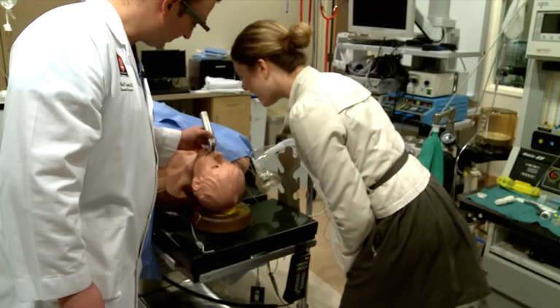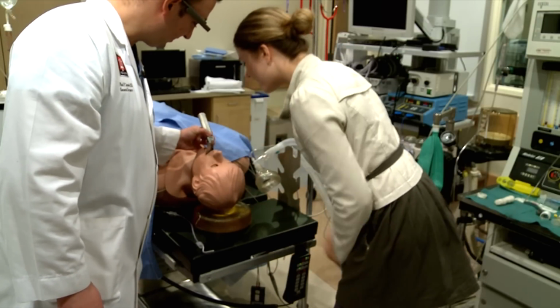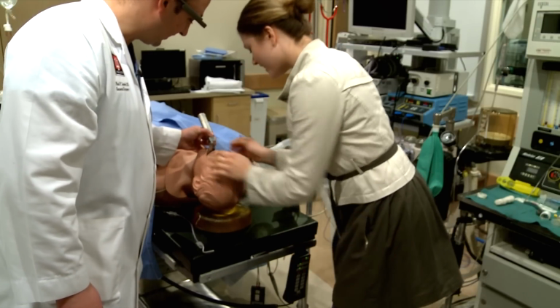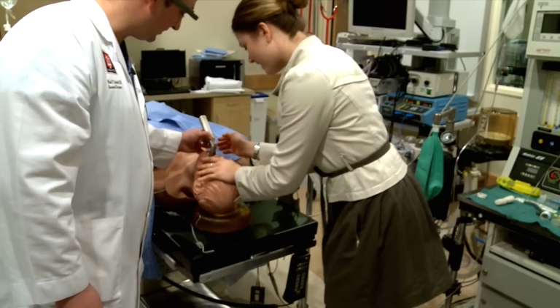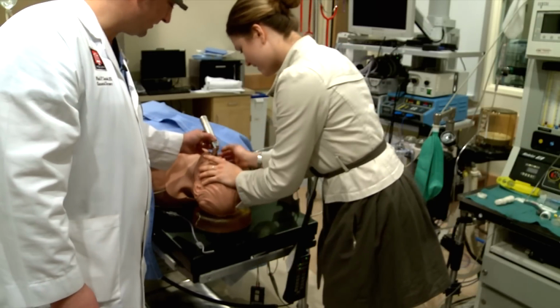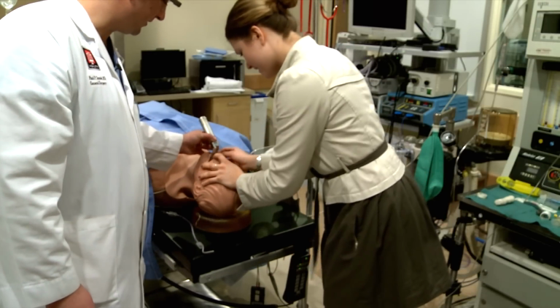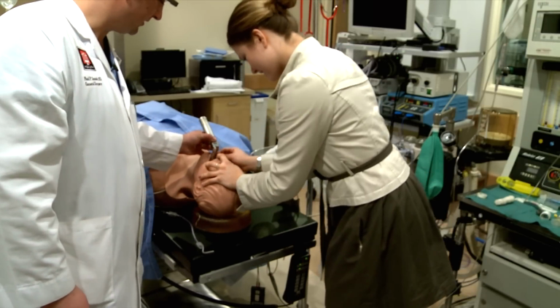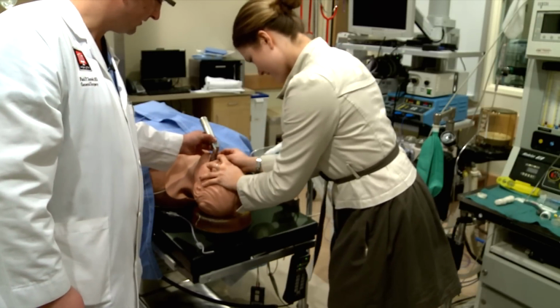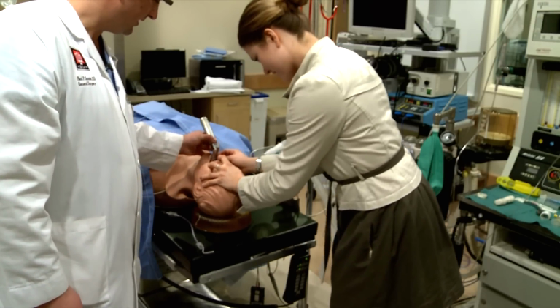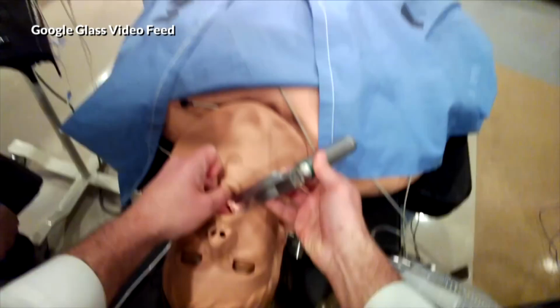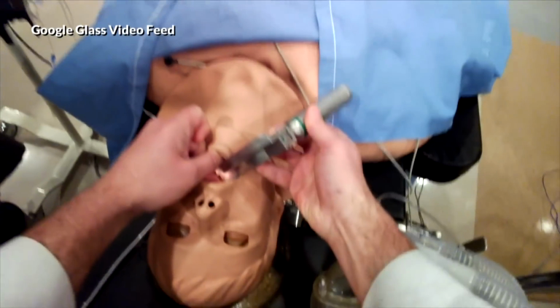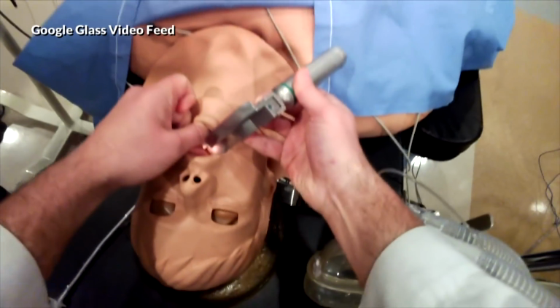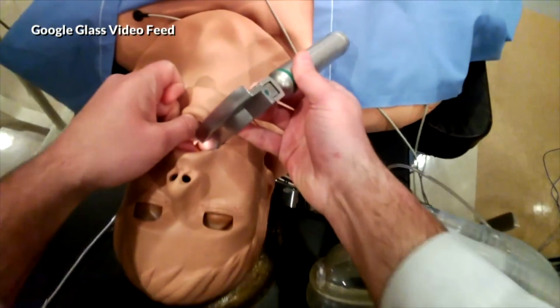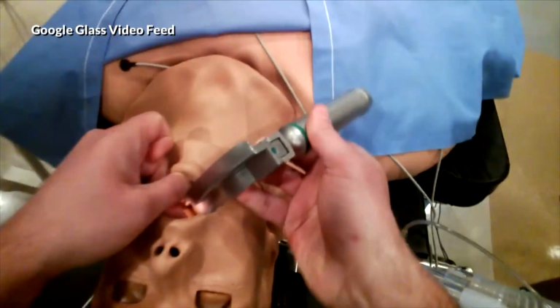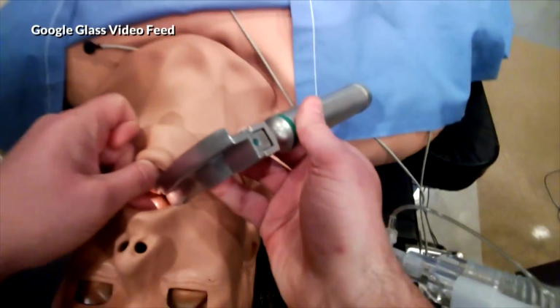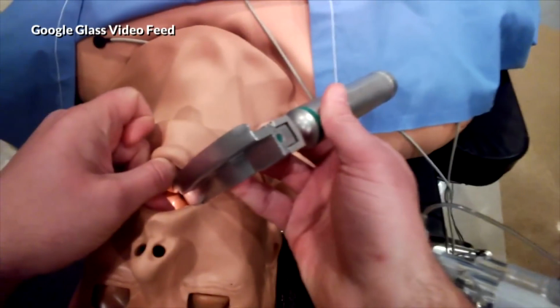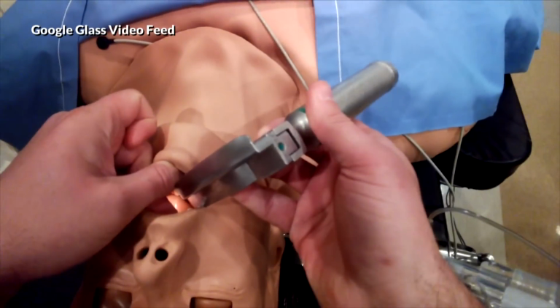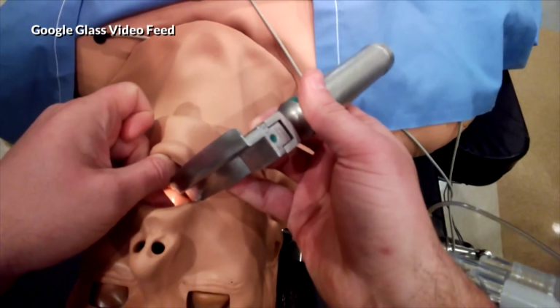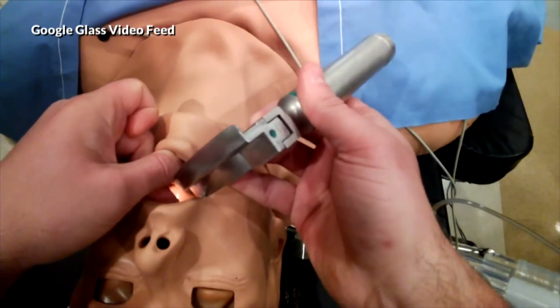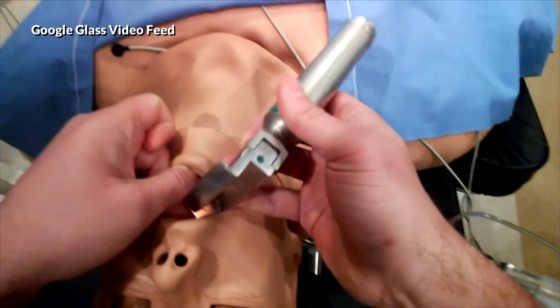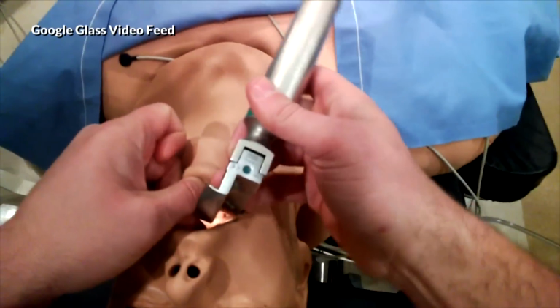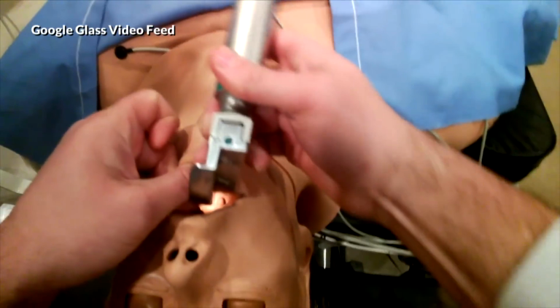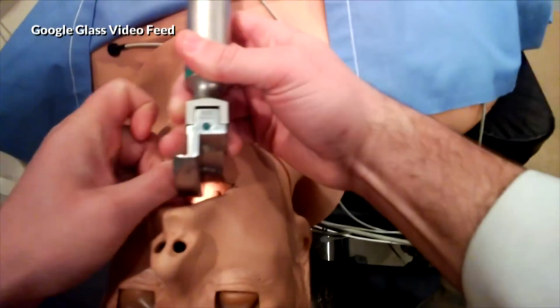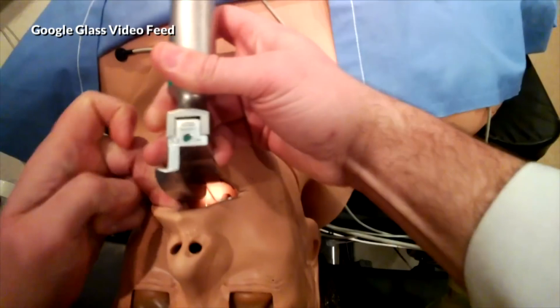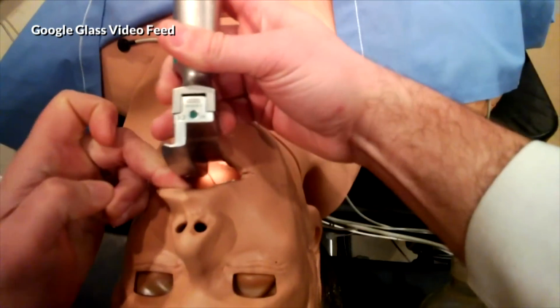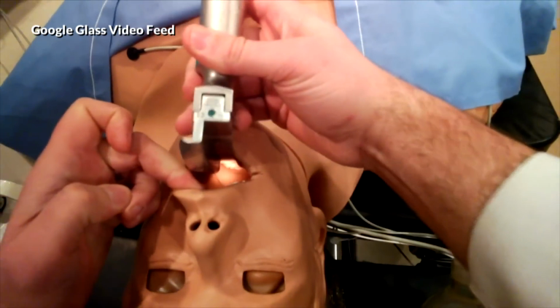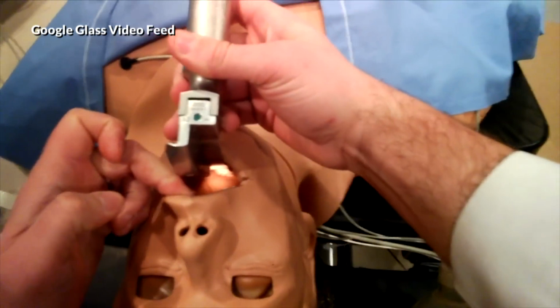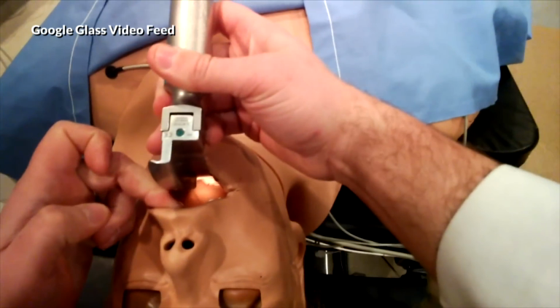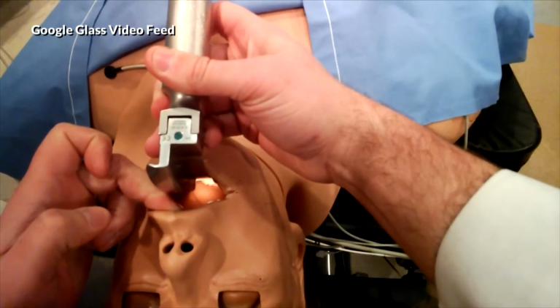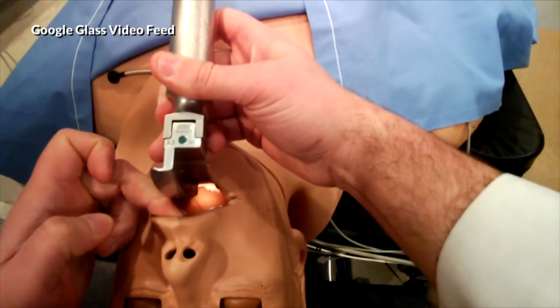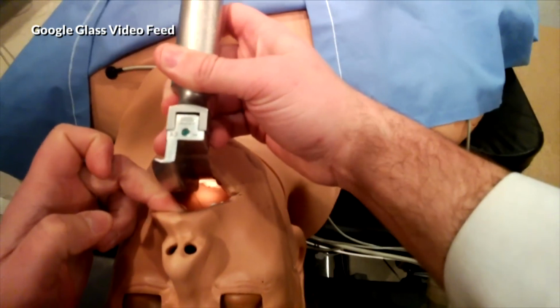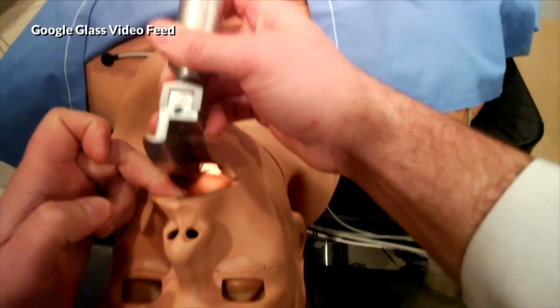Zotek showed me how to insert the tube again, but this time he recorded a video with the Google Glass to show me, from his point of view, how to insert the instrument.